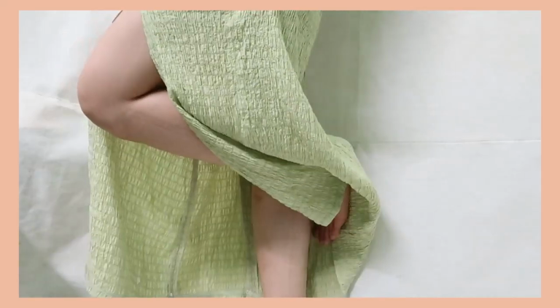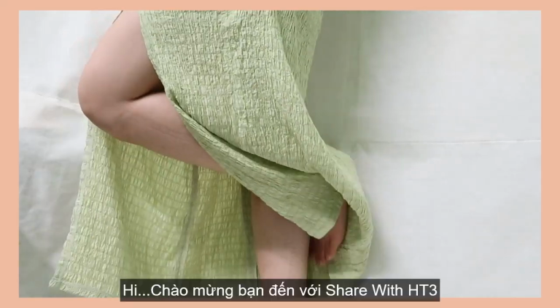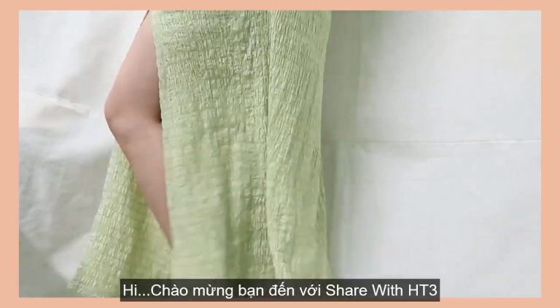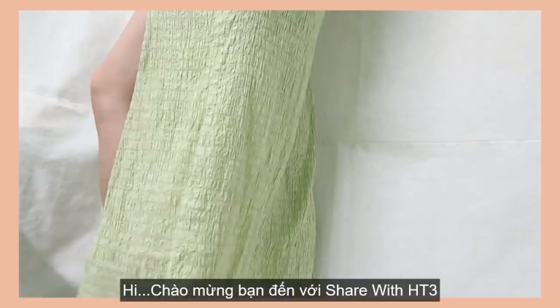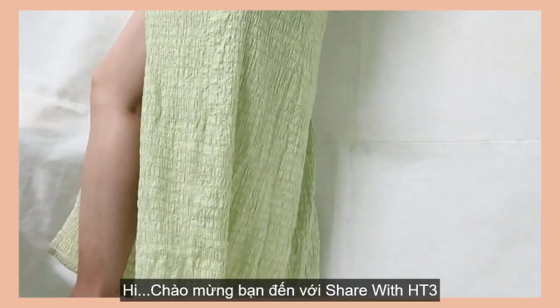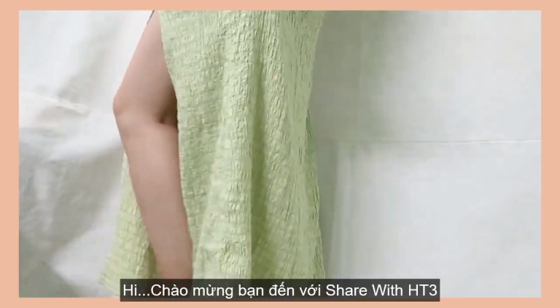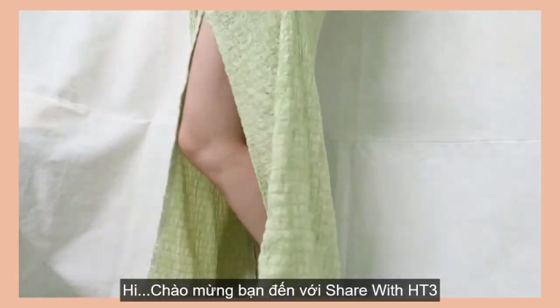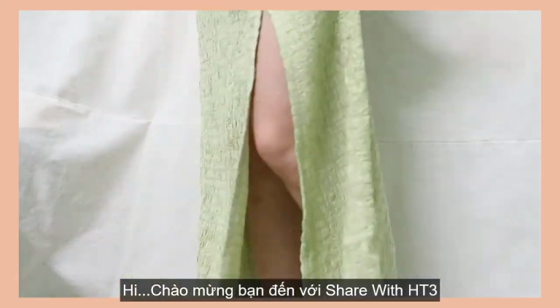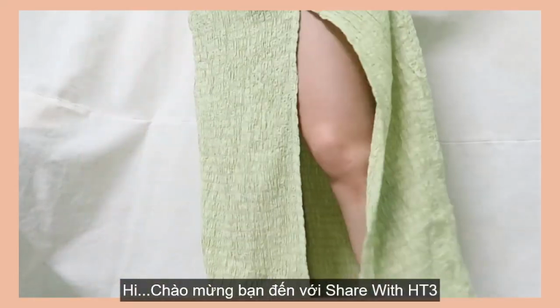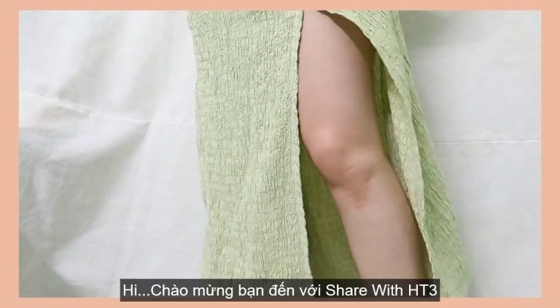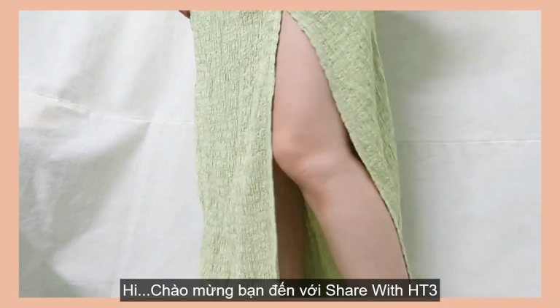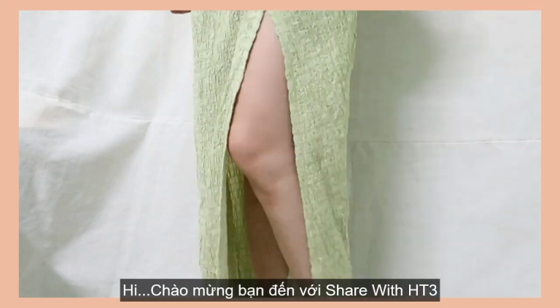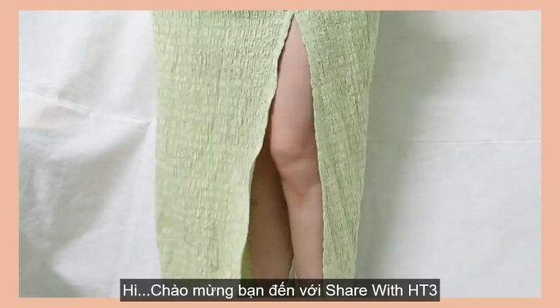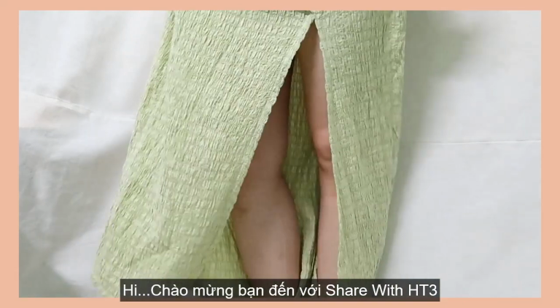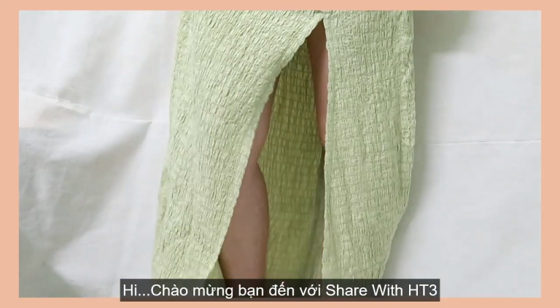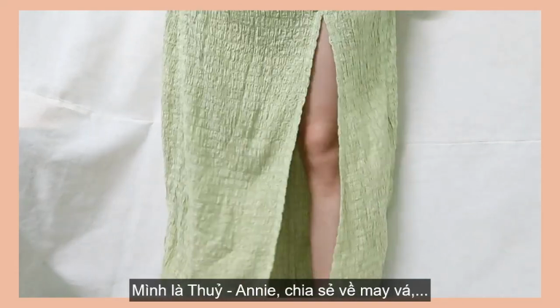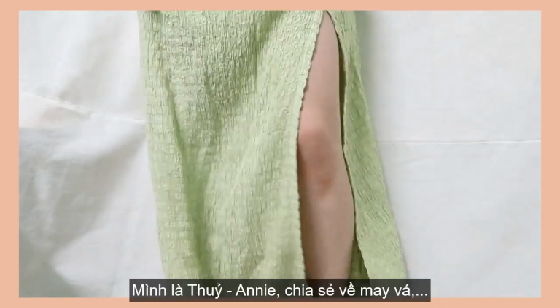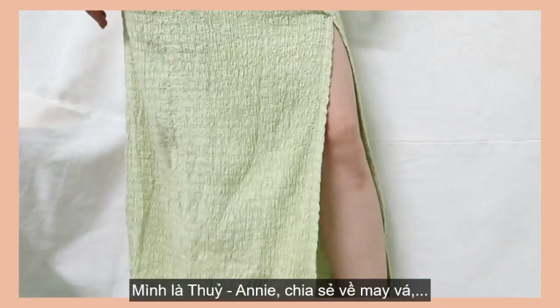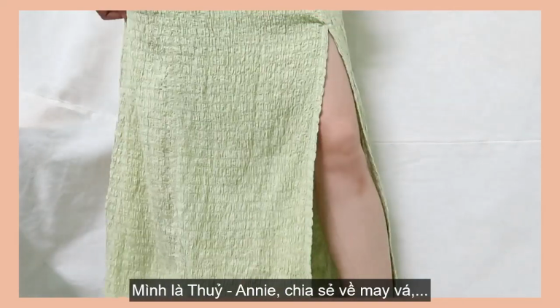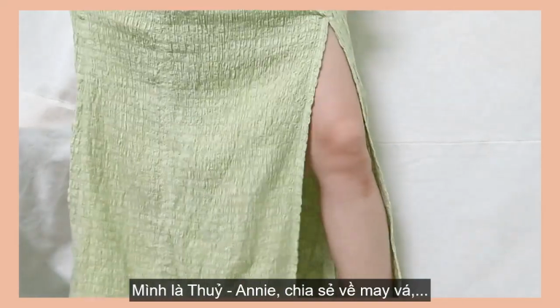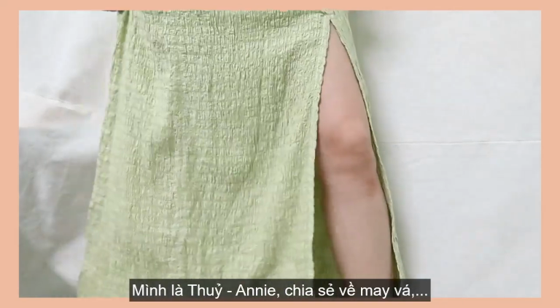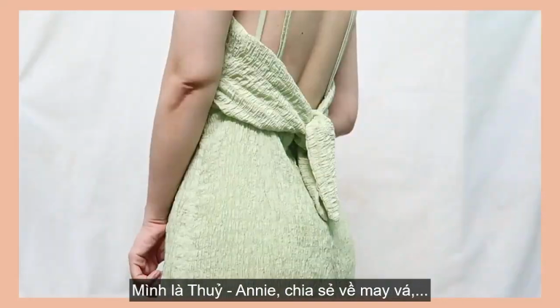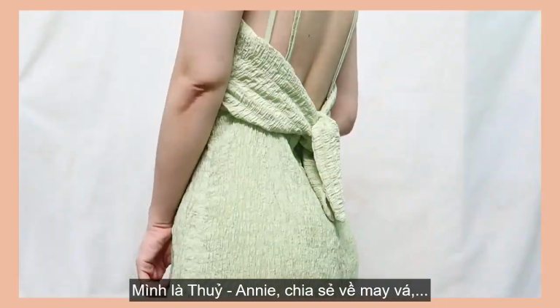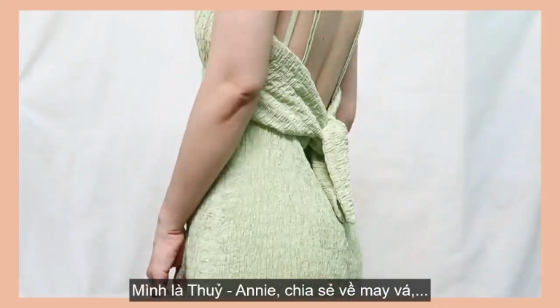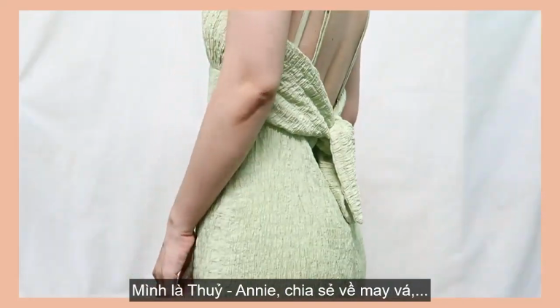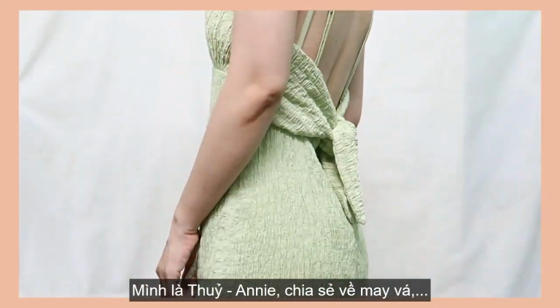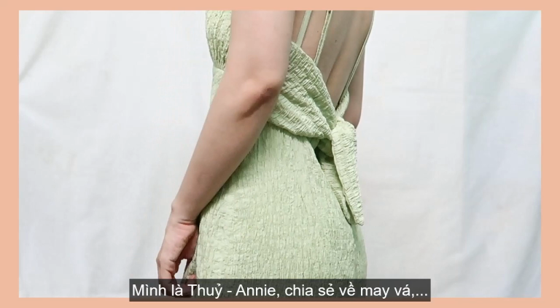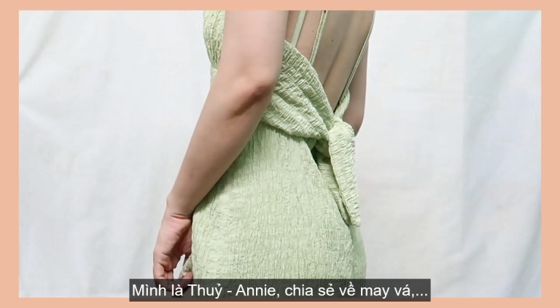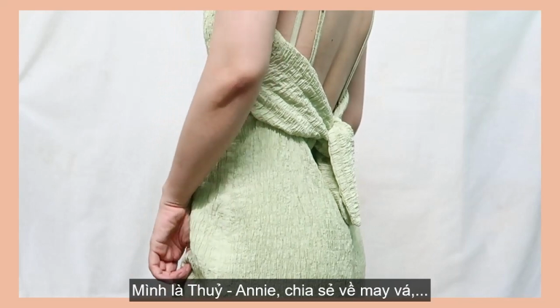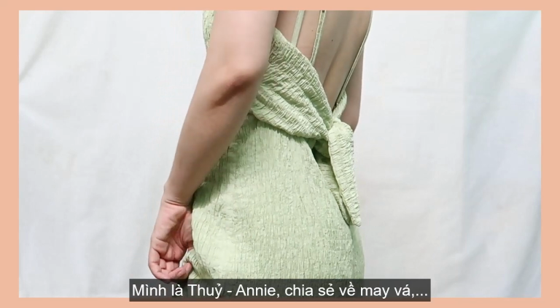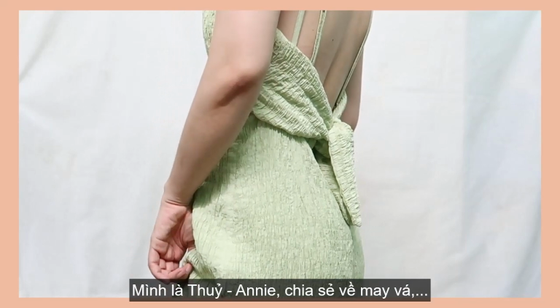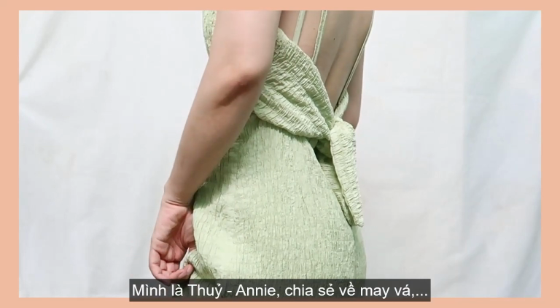Hi guys, my name is Annie. I hope you all have a great day so far. Welcome and welcome back to my channel. If you are new here, I'm doing DIY sewing.